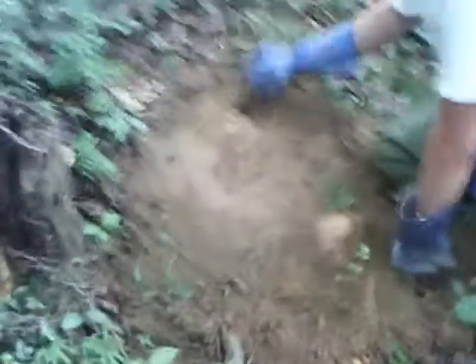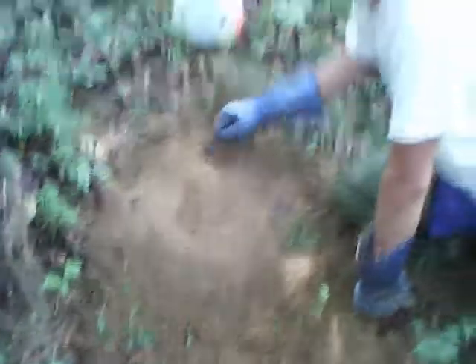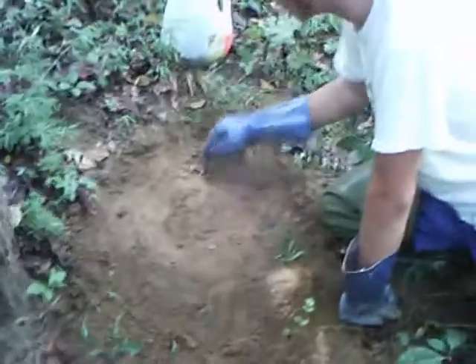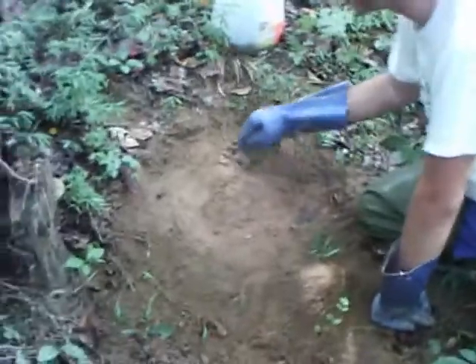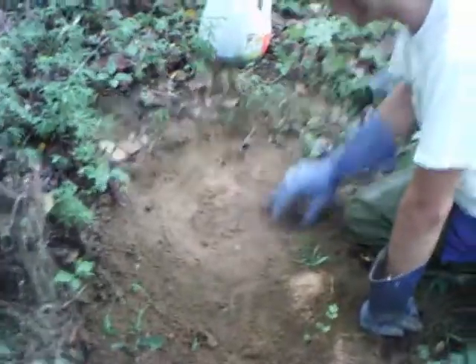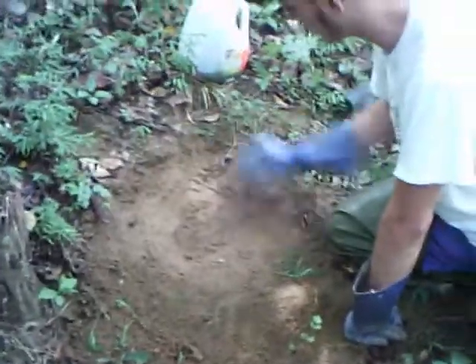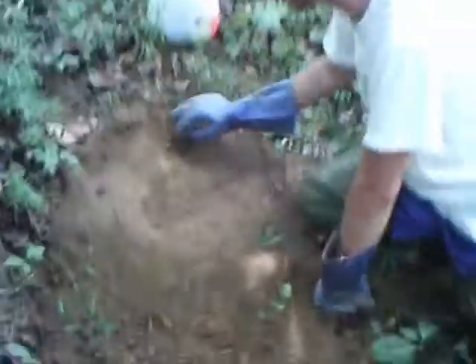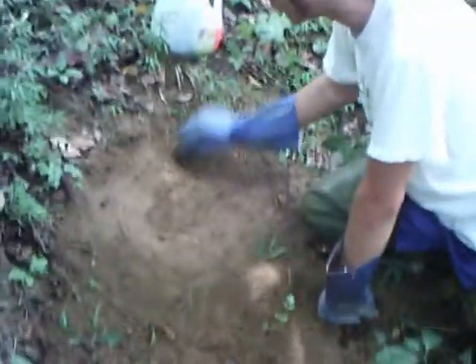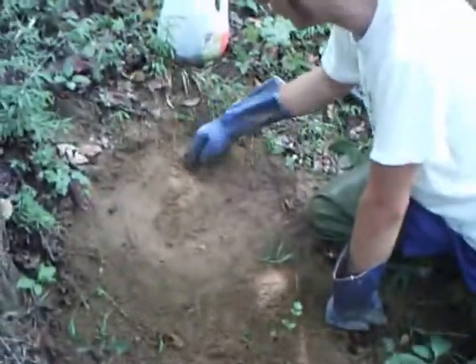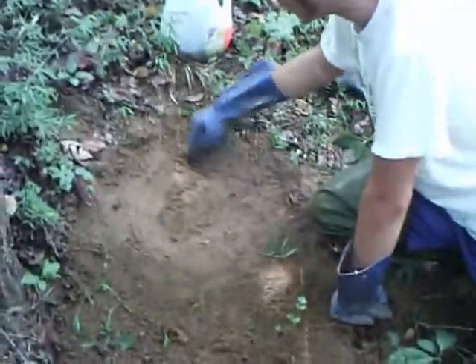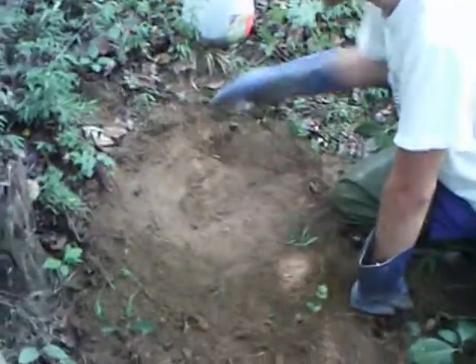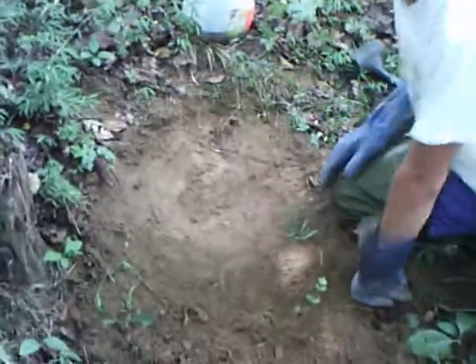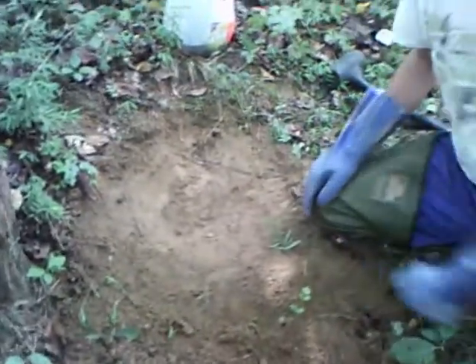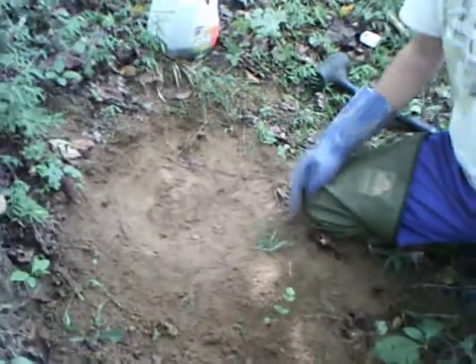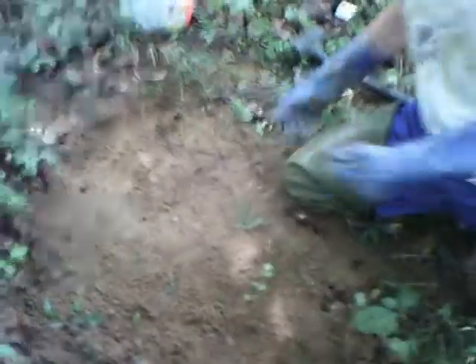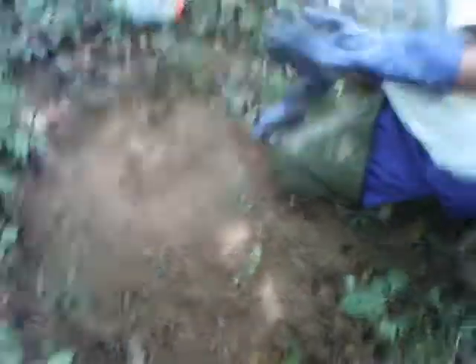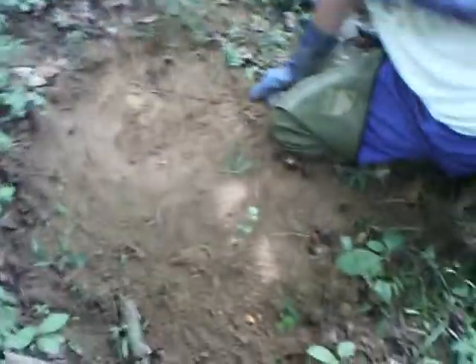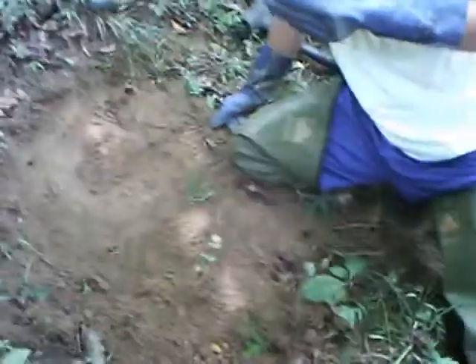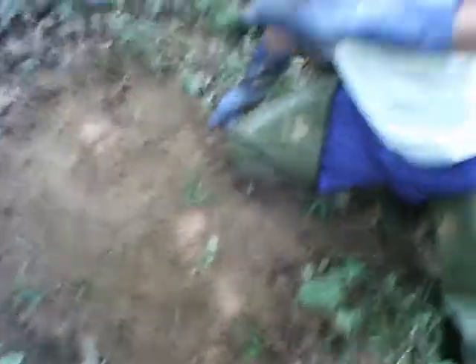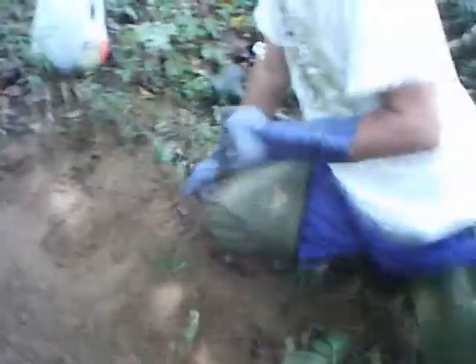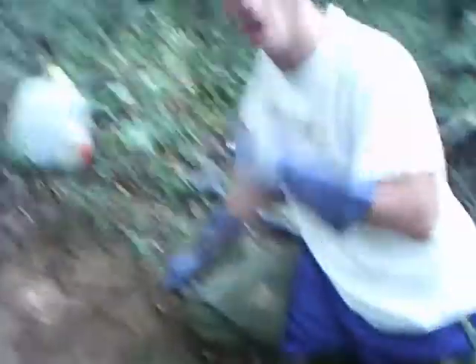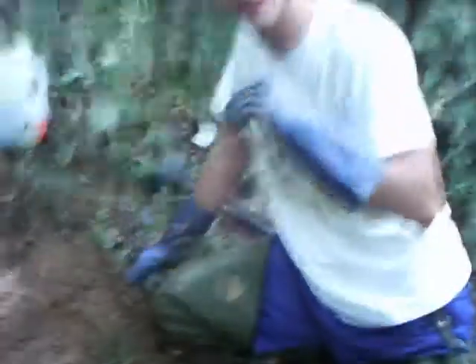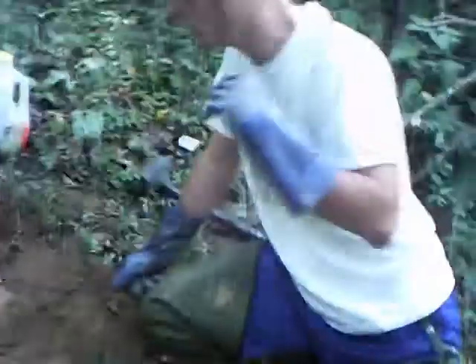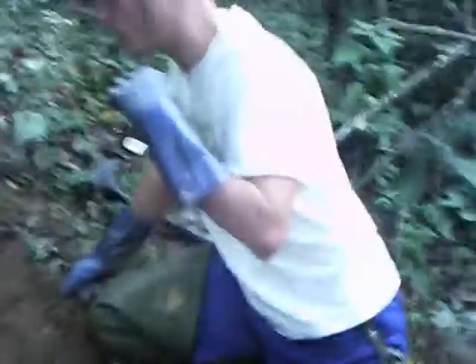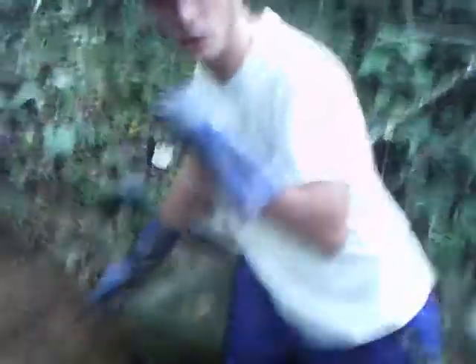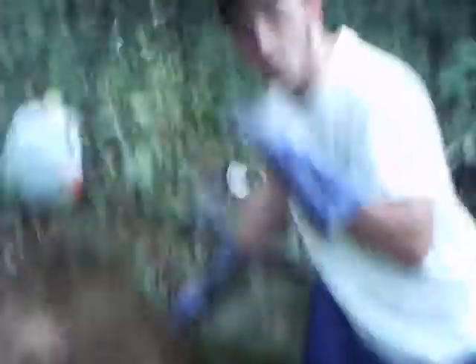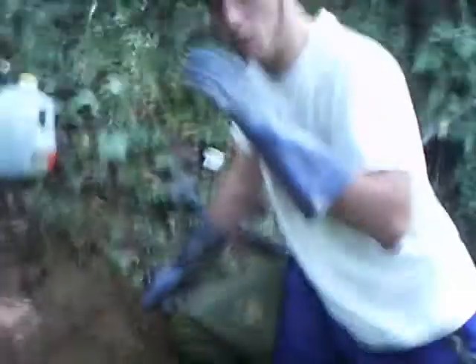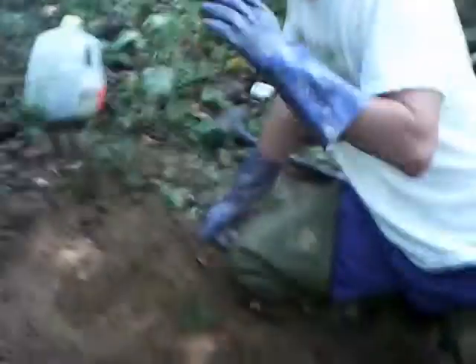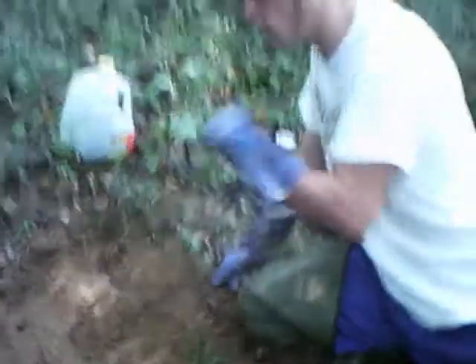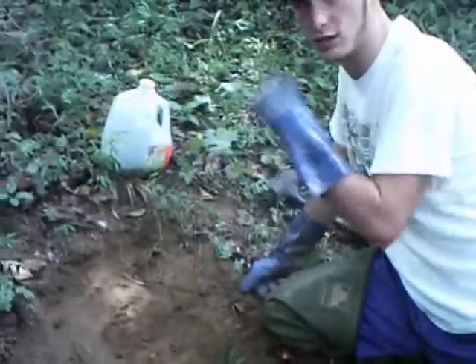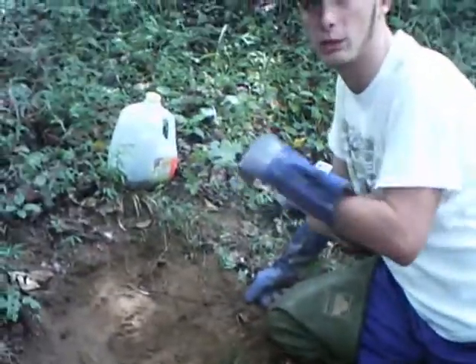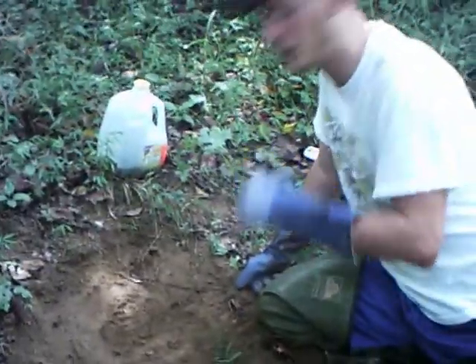Then you want to plug your hole with two or three leaves, but you don't want to pack it too tight because it takes a while for the scent to get out. You also want to make it so the coon has to play with it to get it out.